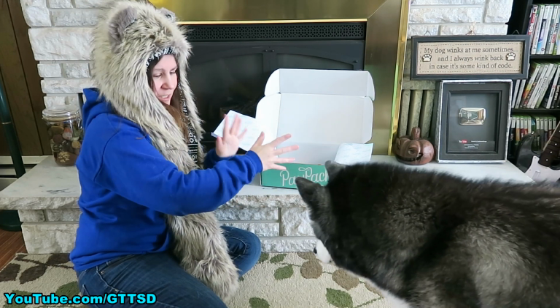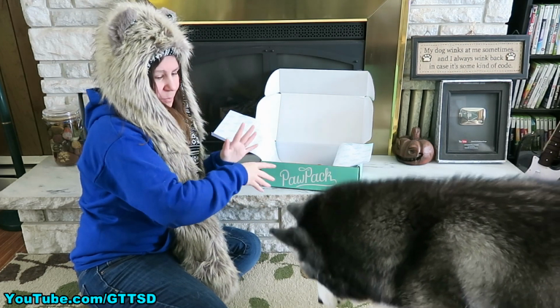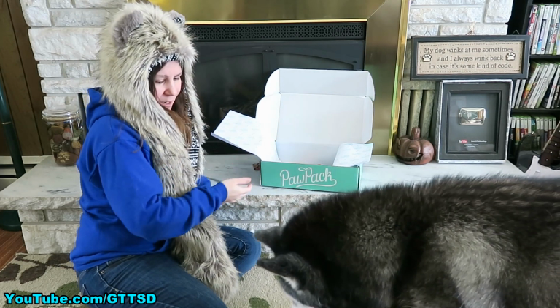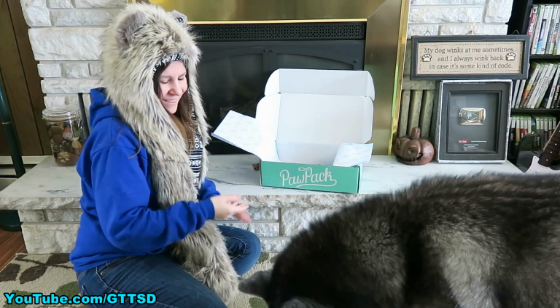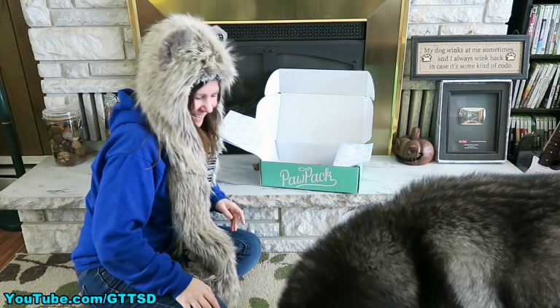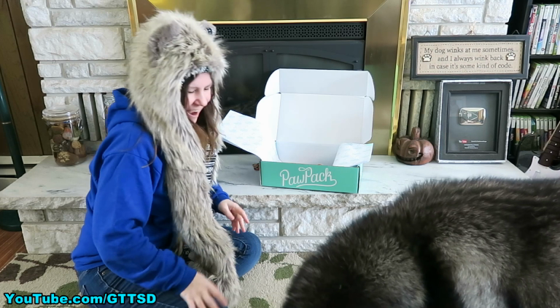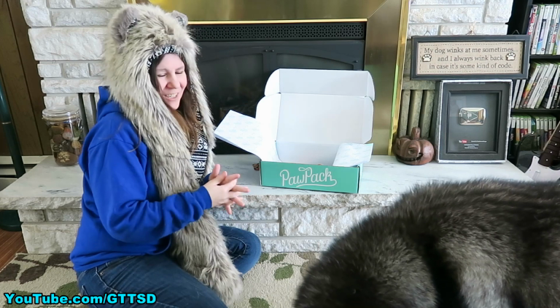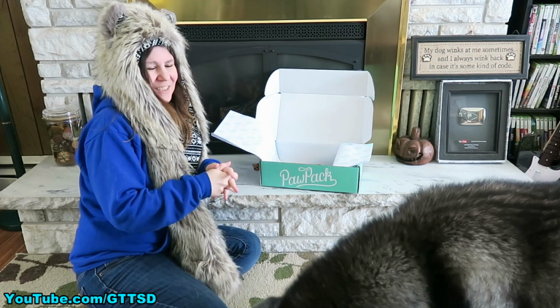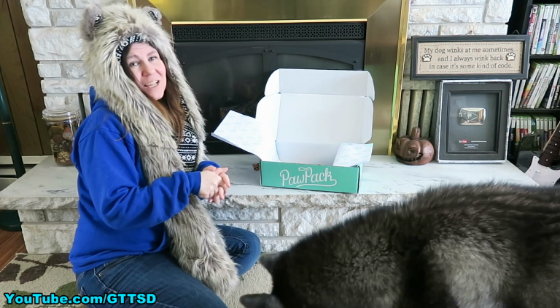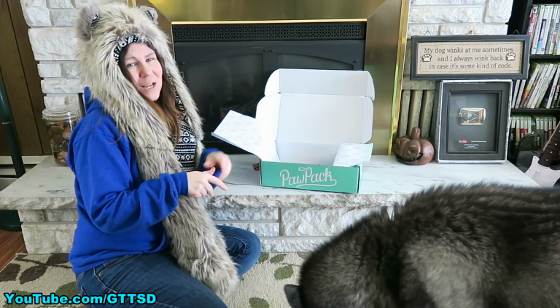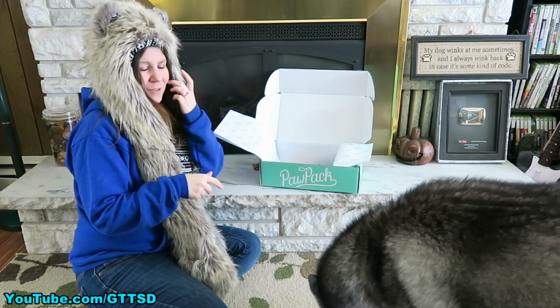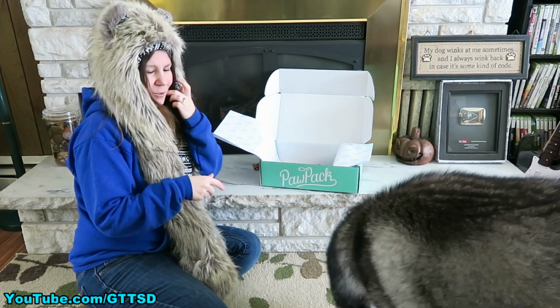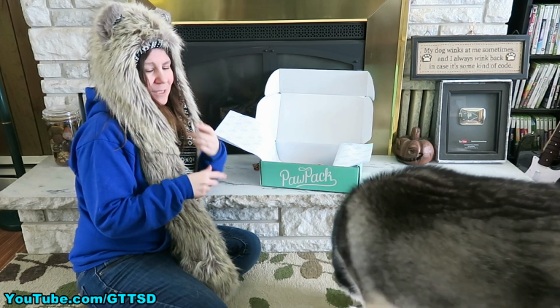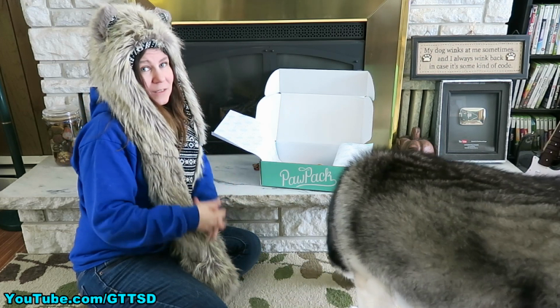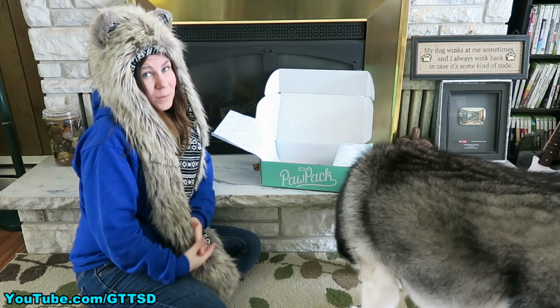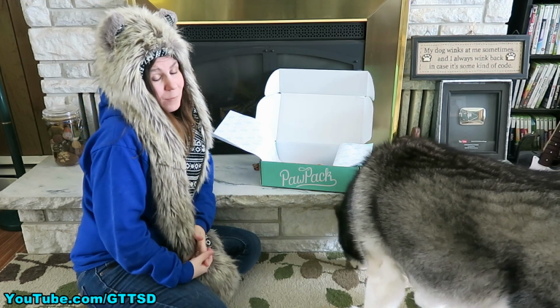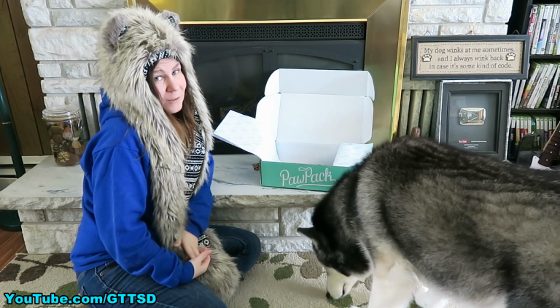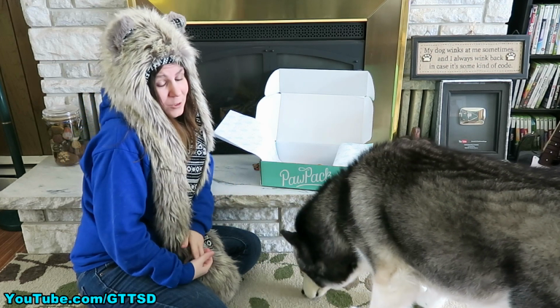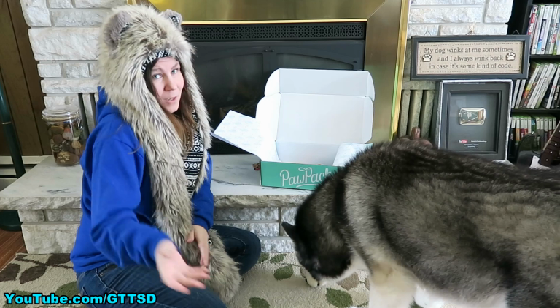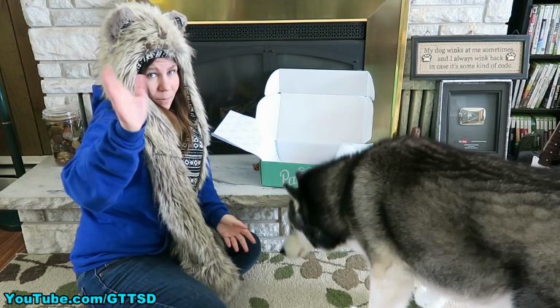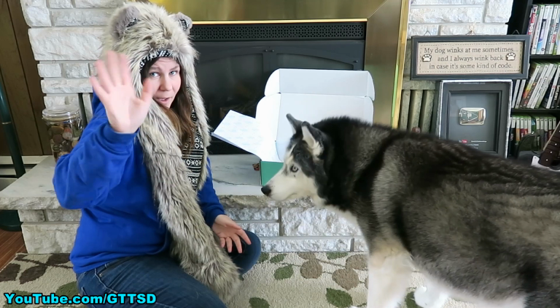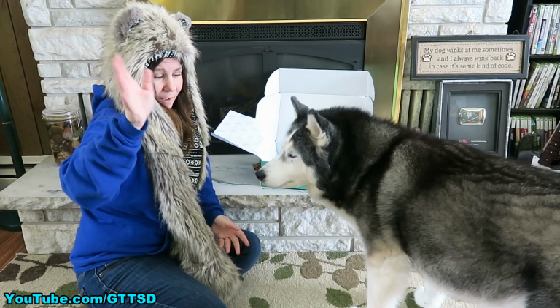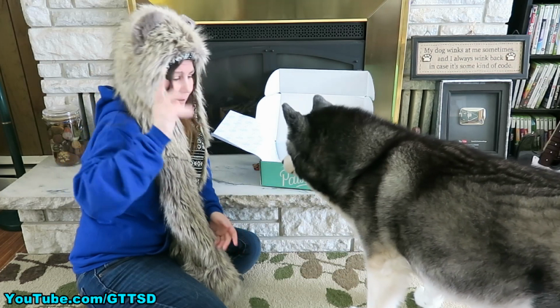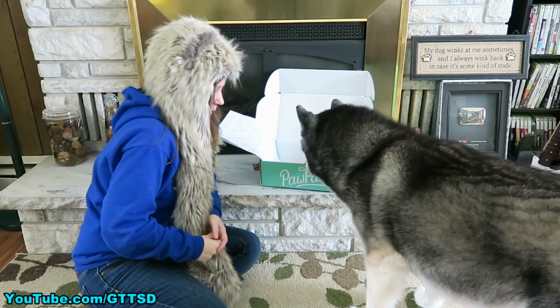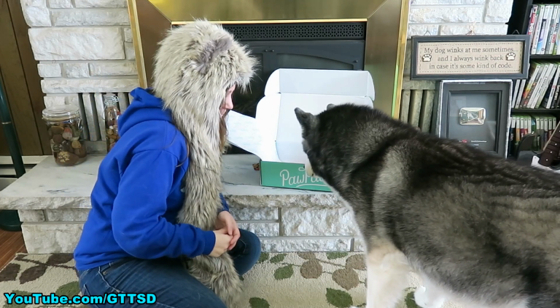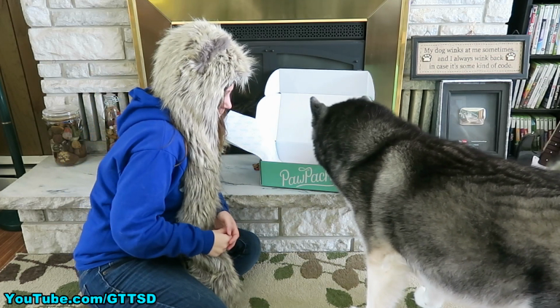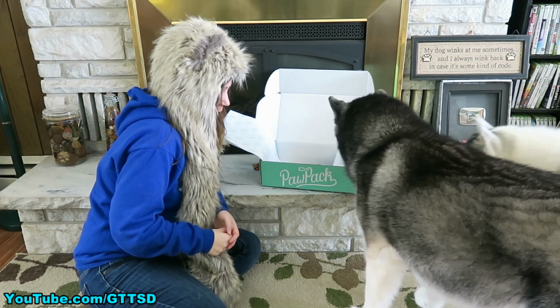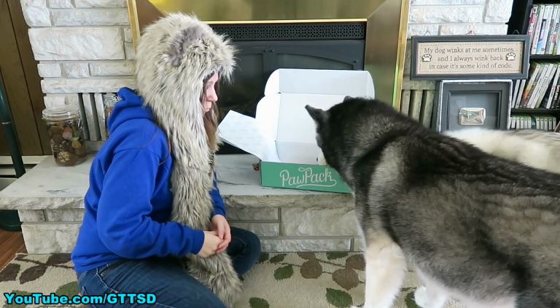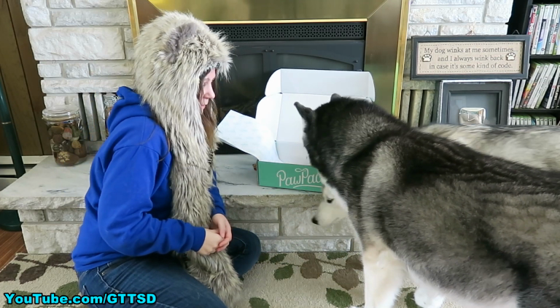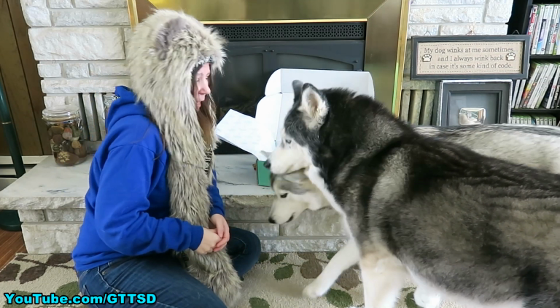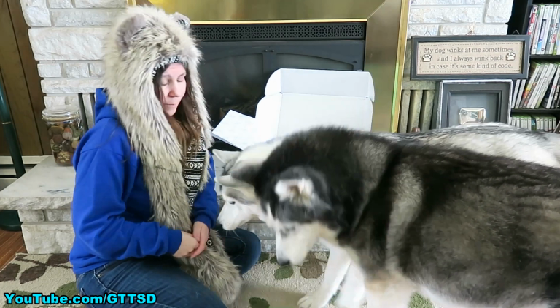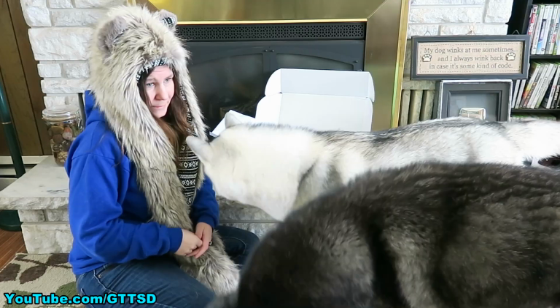Alright you guys, as always thanks for watching, thanks for subscribing! Stay positive, dream big, and we will see you again soon! Goodbye! Can you say bye? She's like no, but I can say I want more treats!